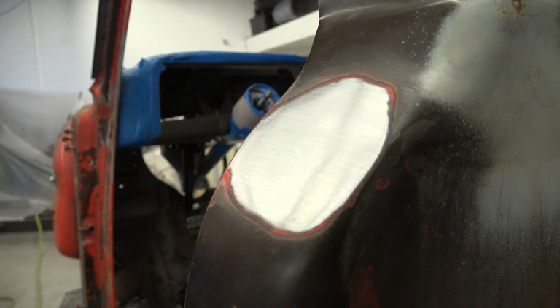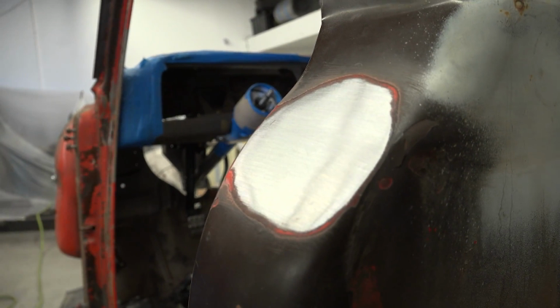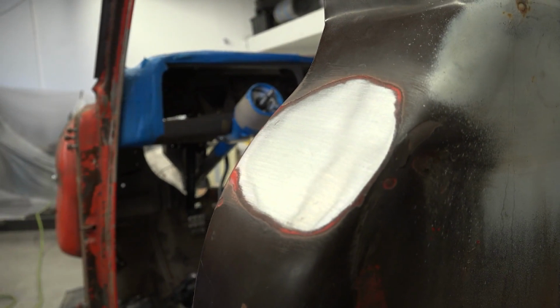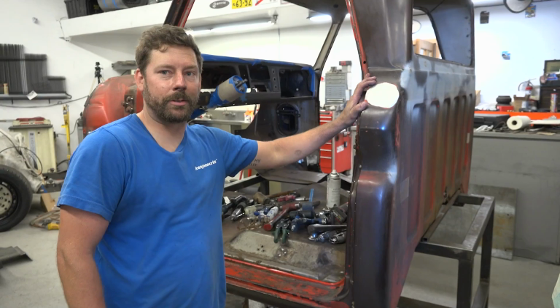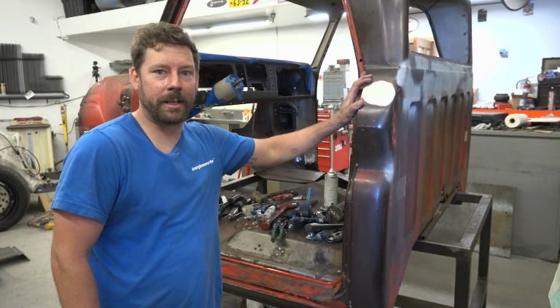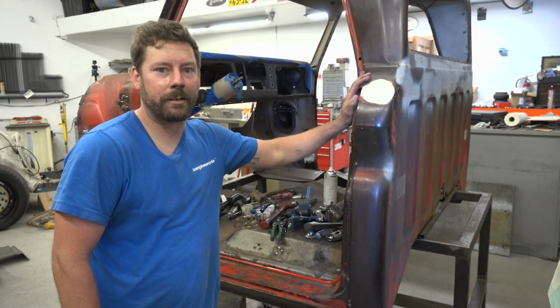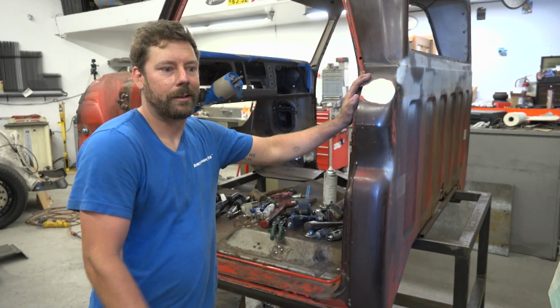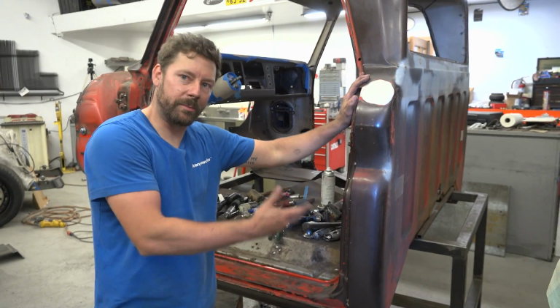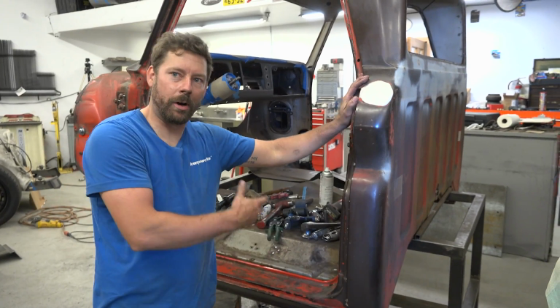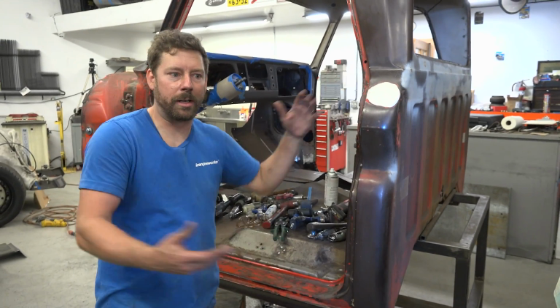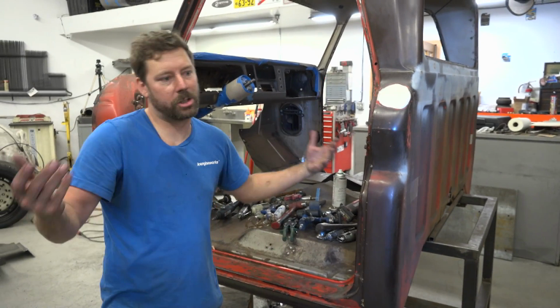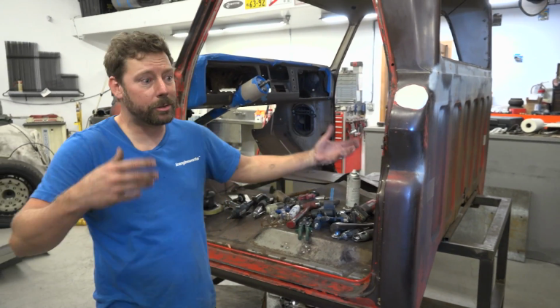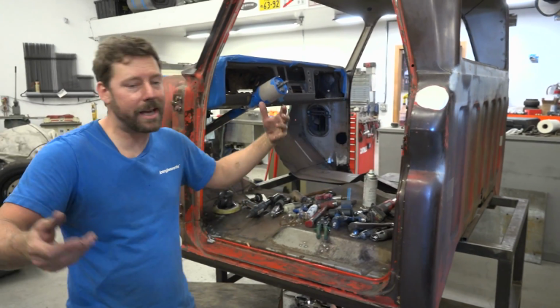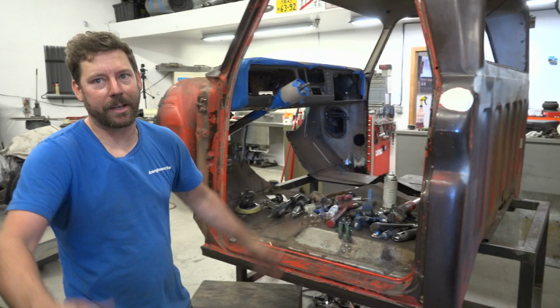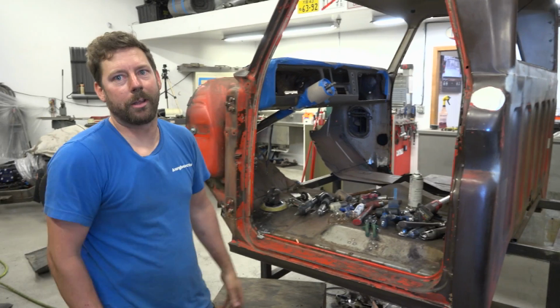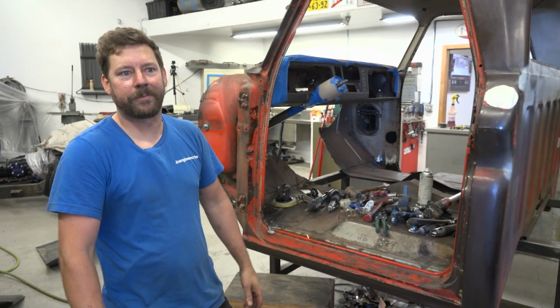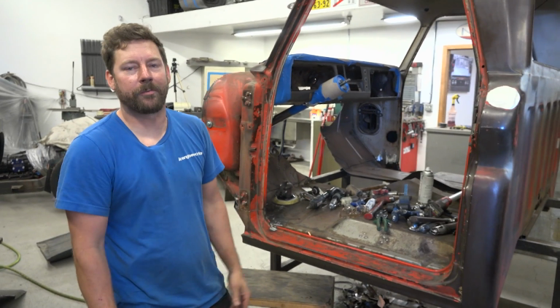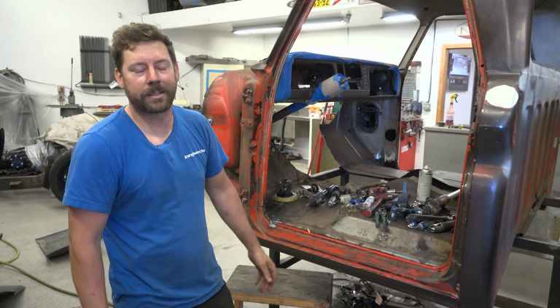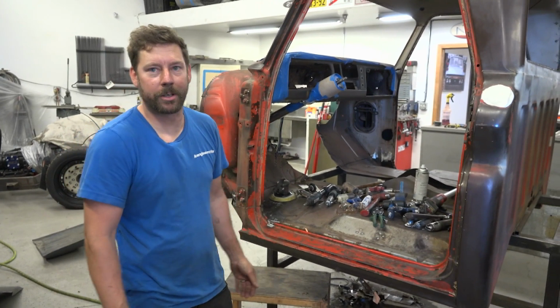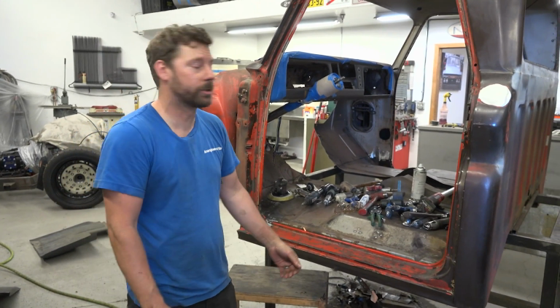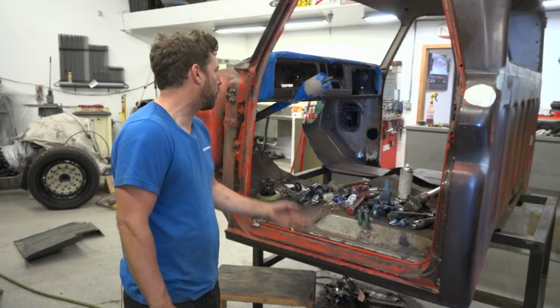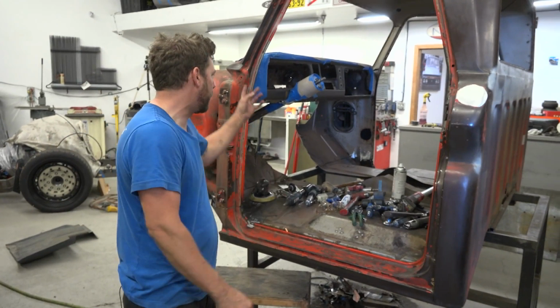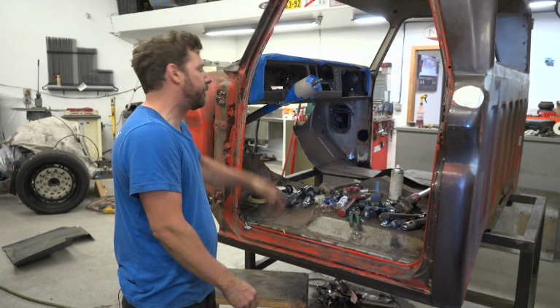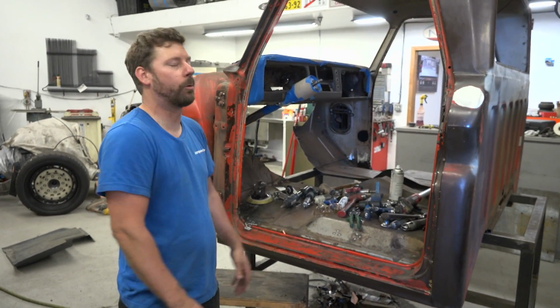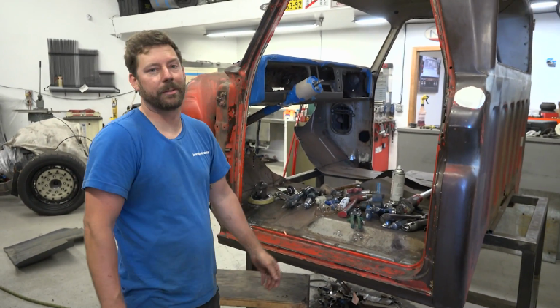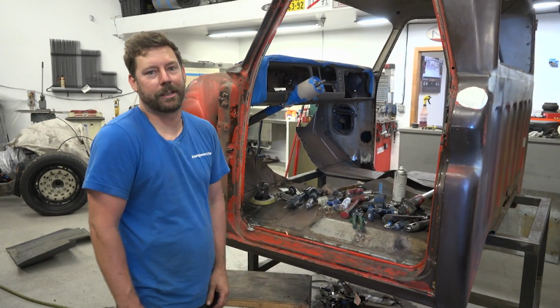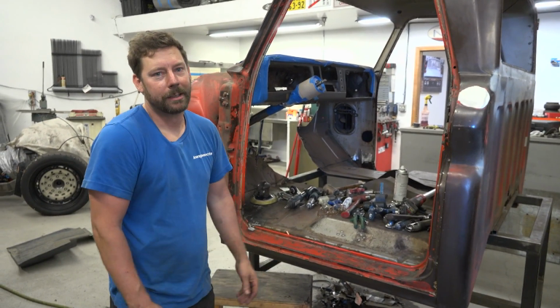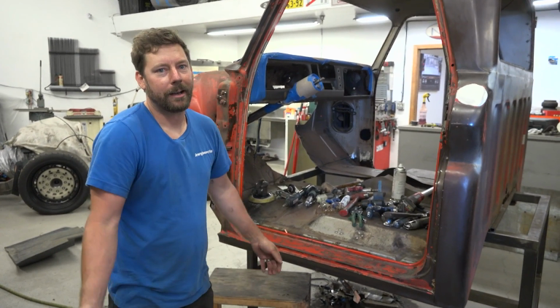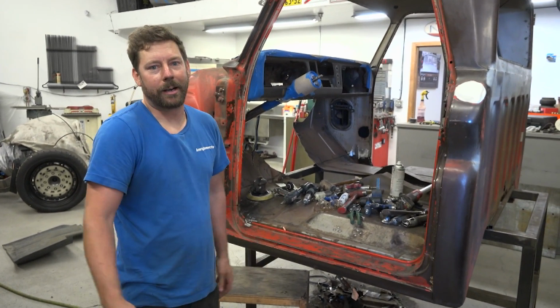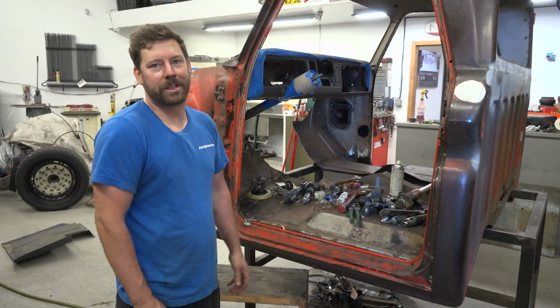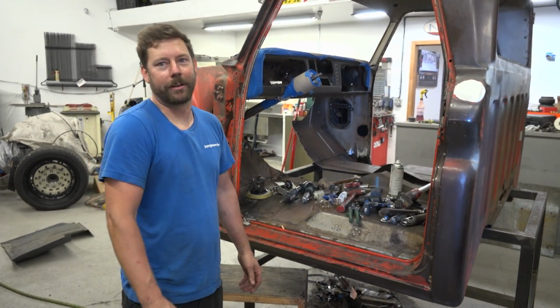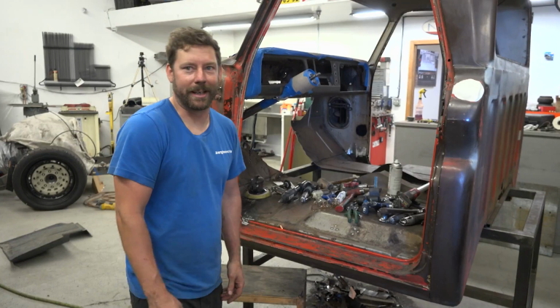Now that the gas door is done, I can move on to the next thing — probably start fixing some fenders or make my firewall template. We'll see how it goes tonight.